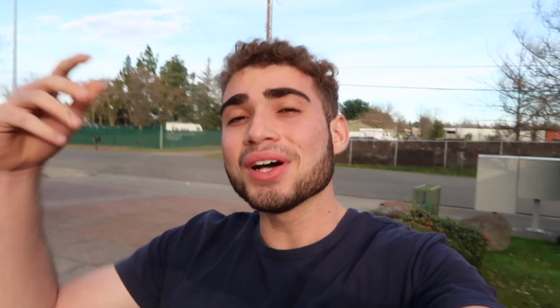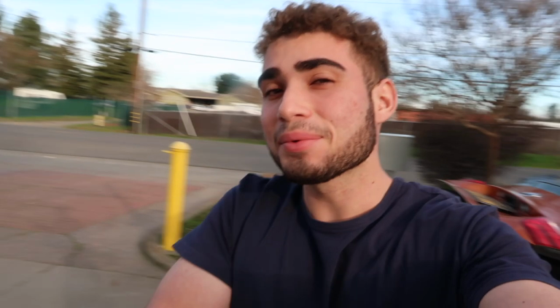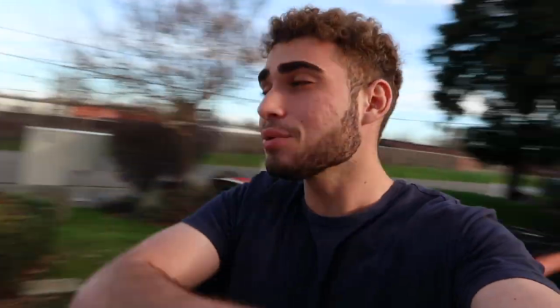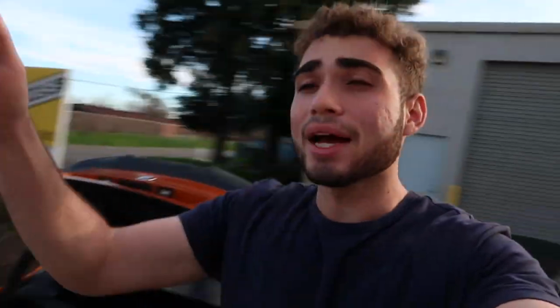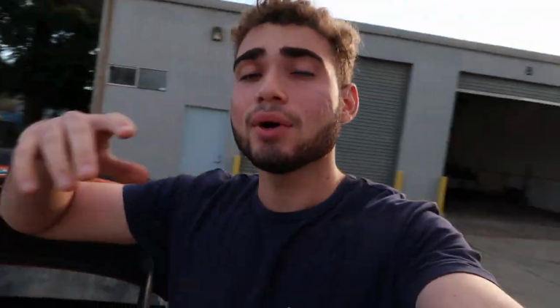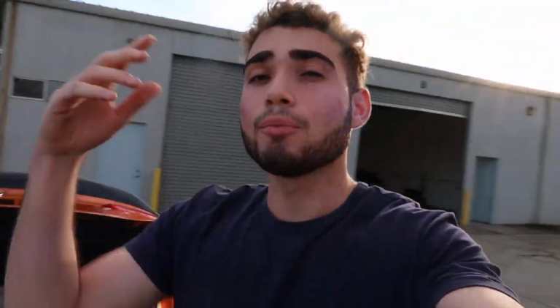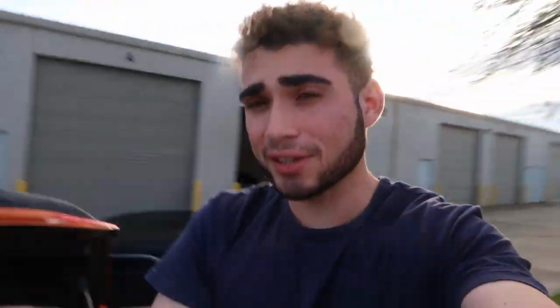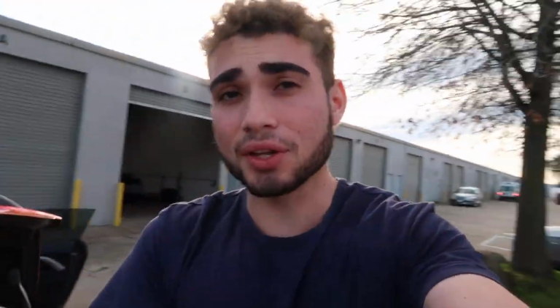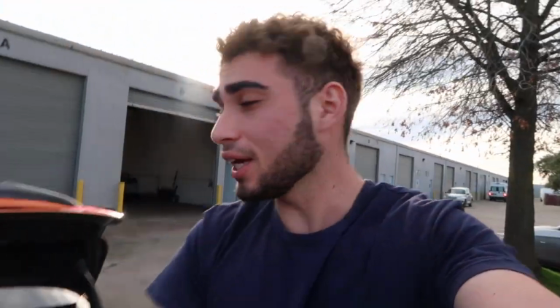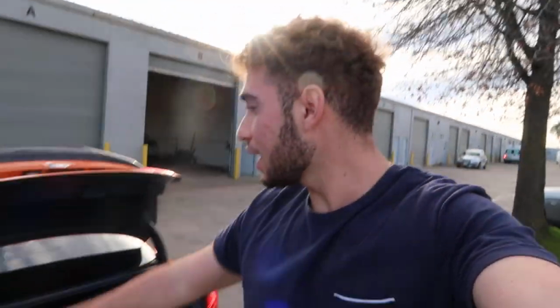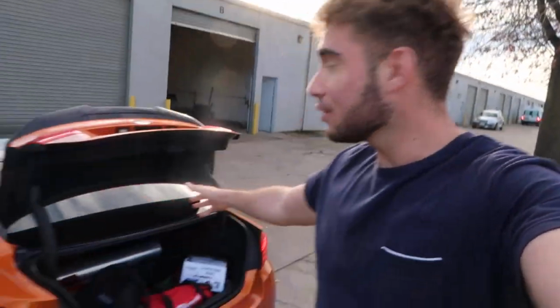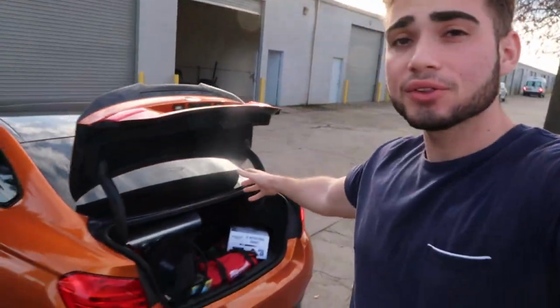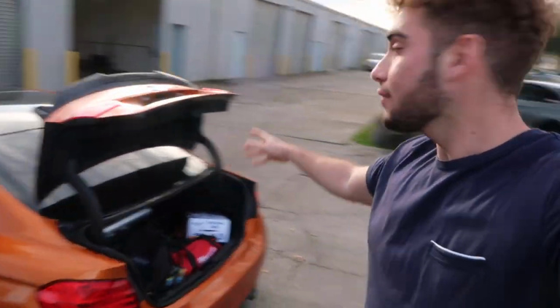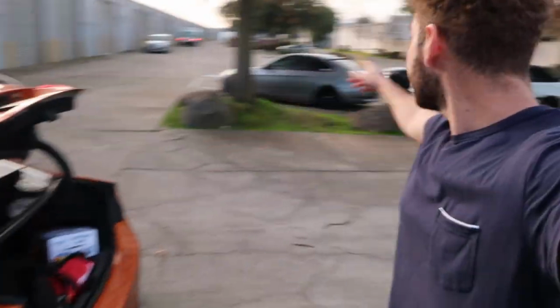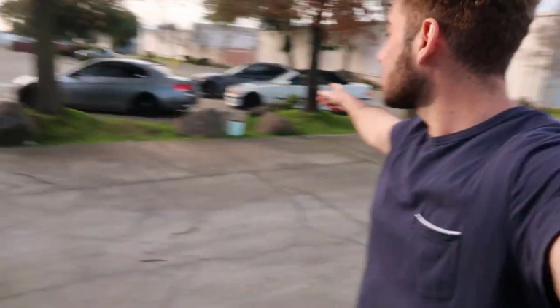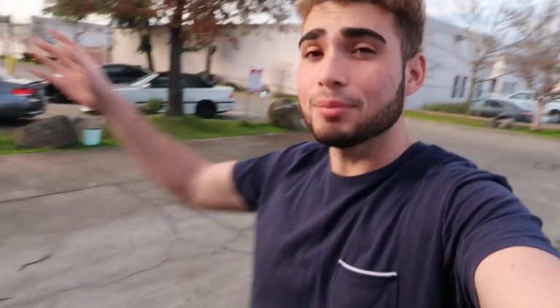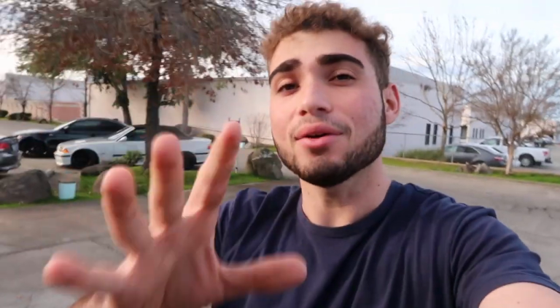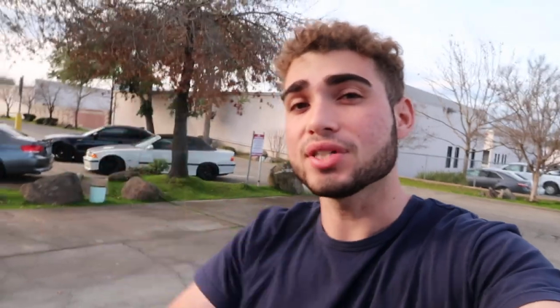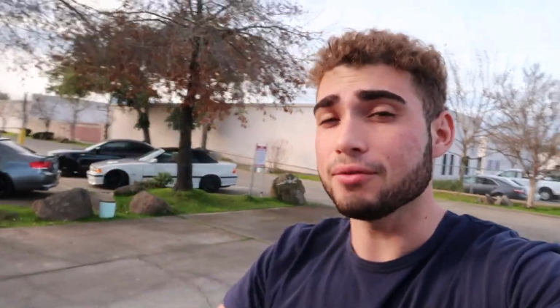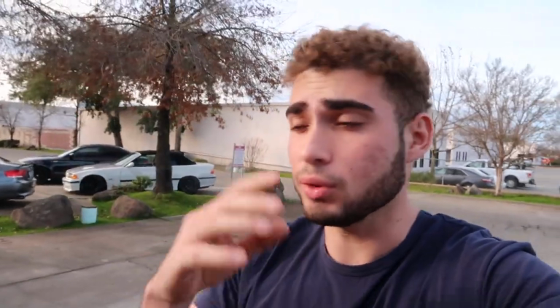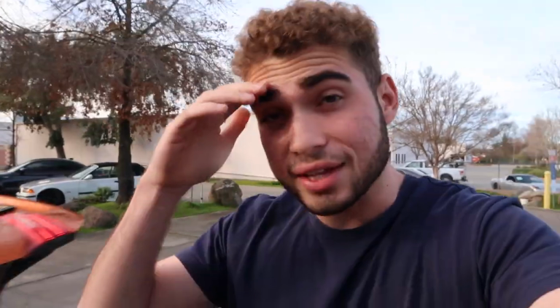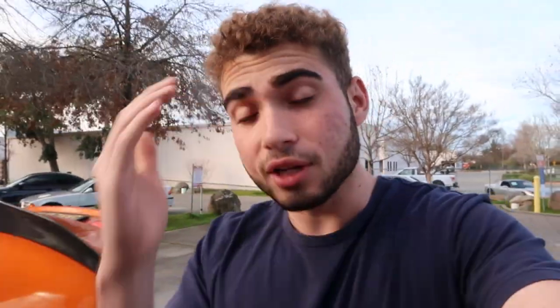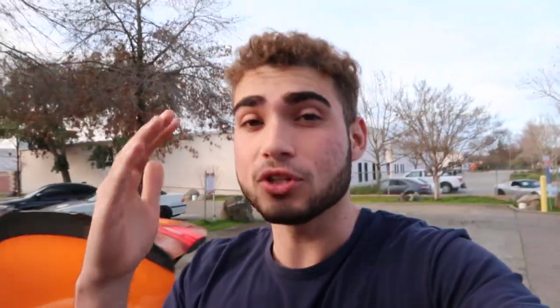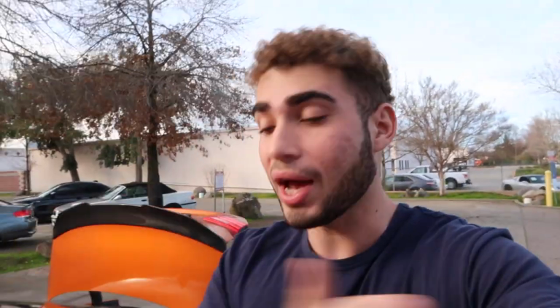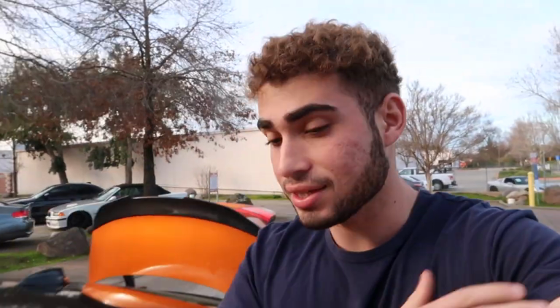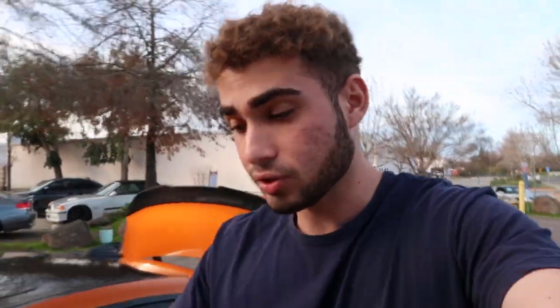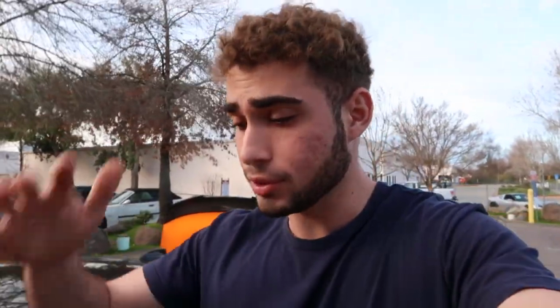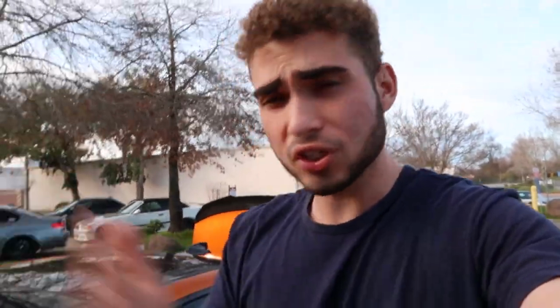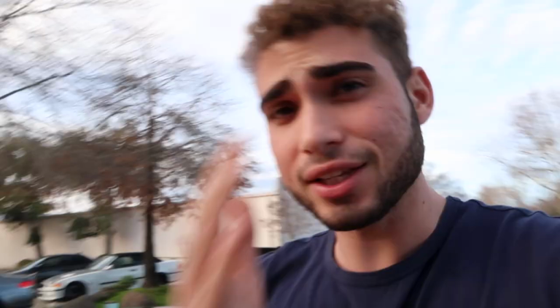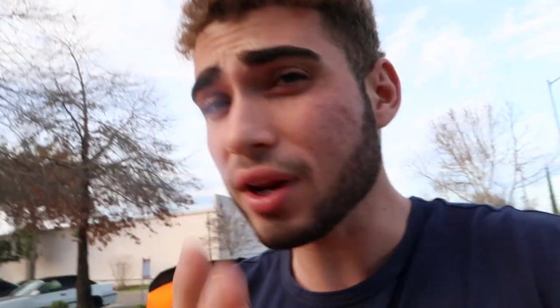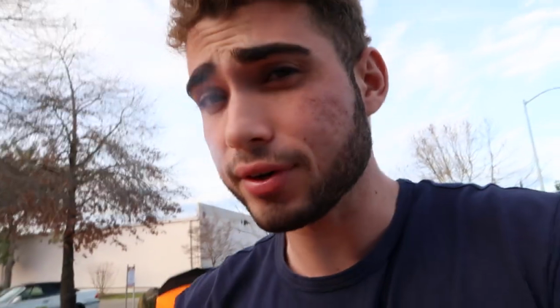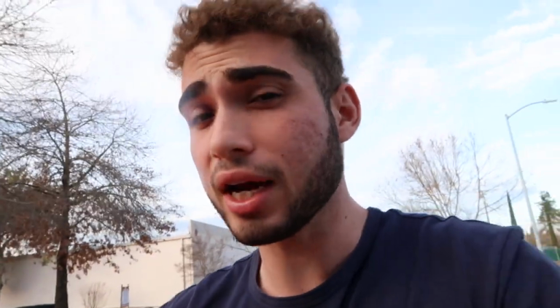Hey, what's up guys? Welcome back to the channel. Welcome back to another video. Today we're here with the 435 and the M3, but today we're focusing on the M3. You guys already pretty much surpassed the subscribers I told you guys to get — to 2,500 subscribers.